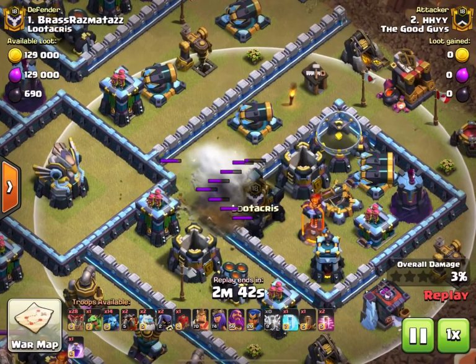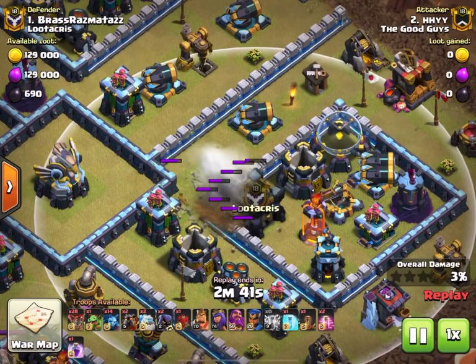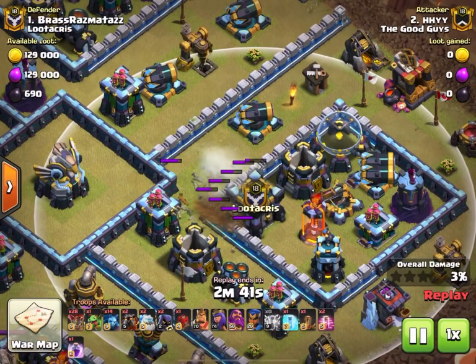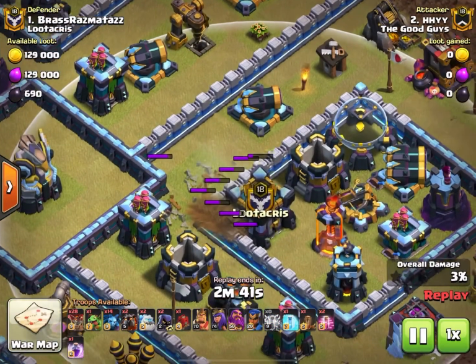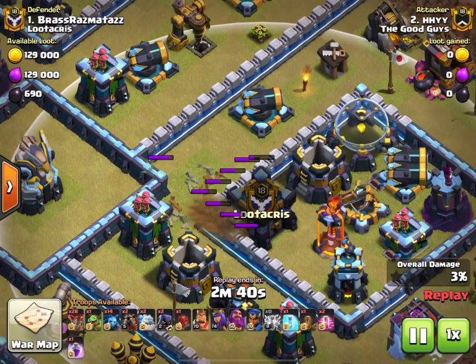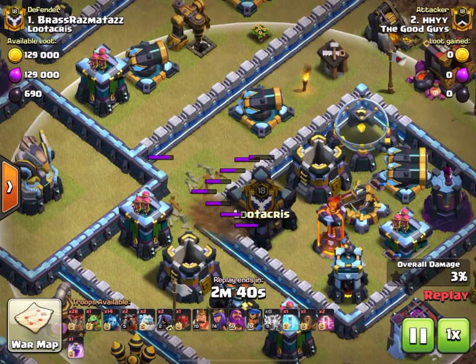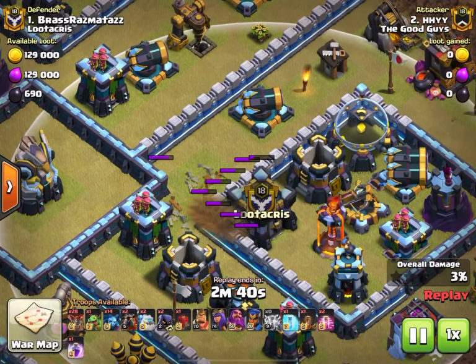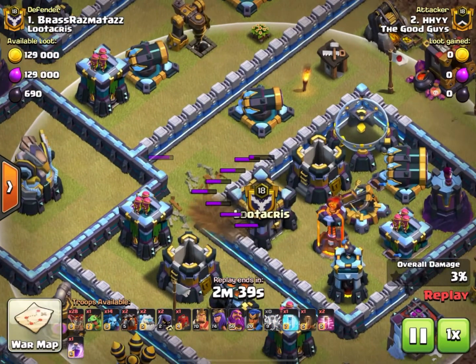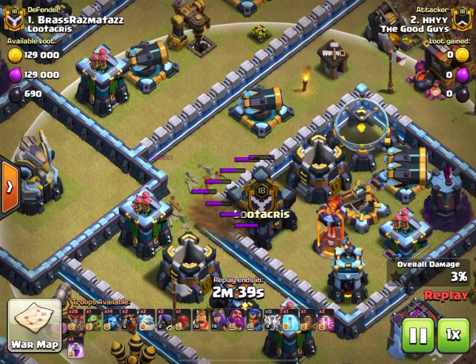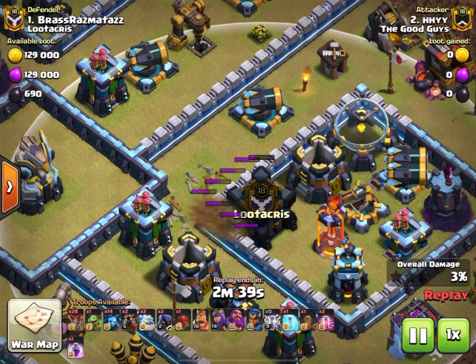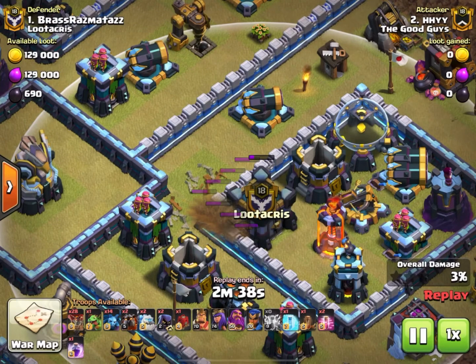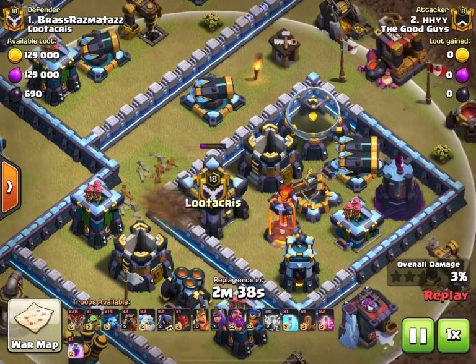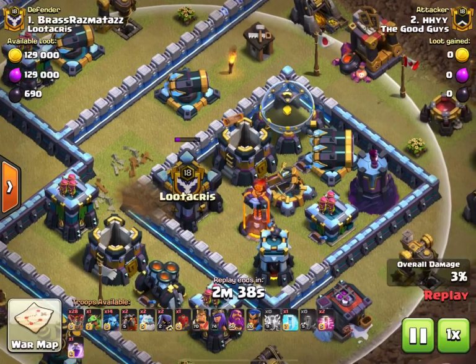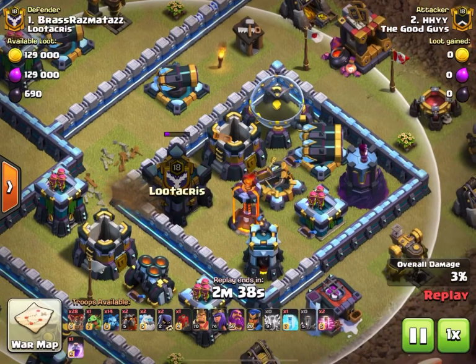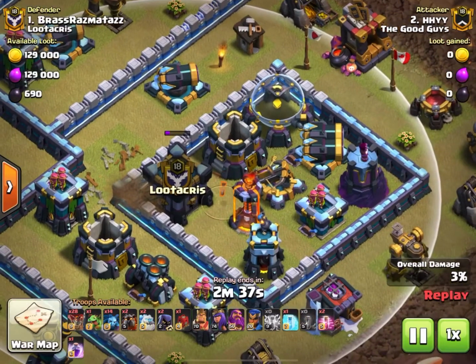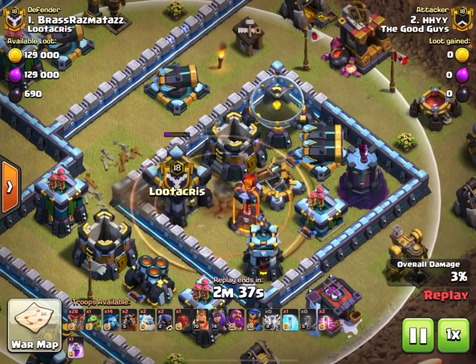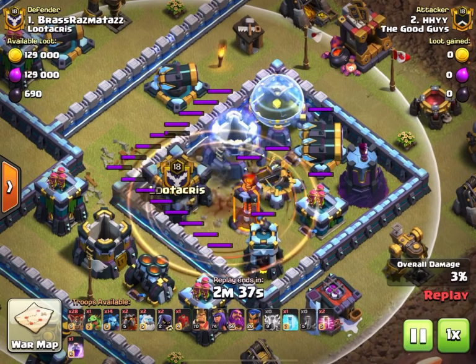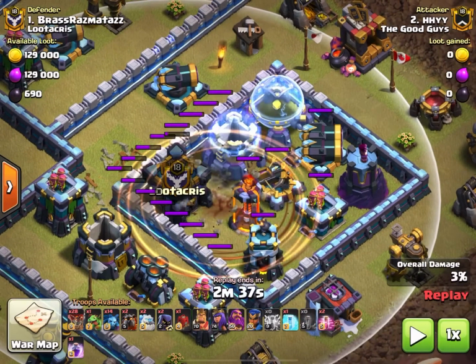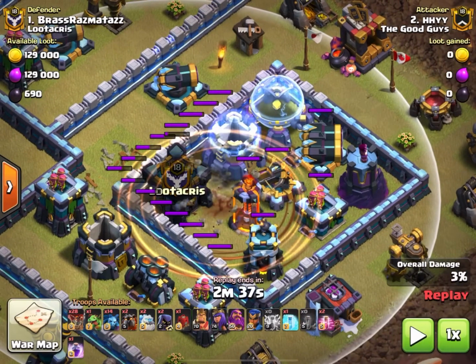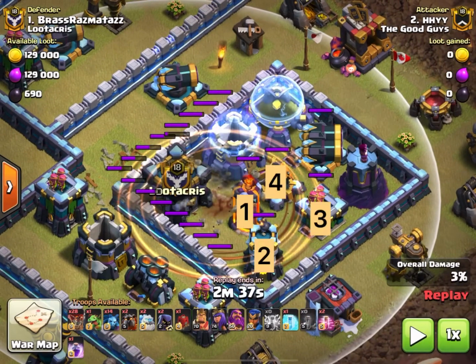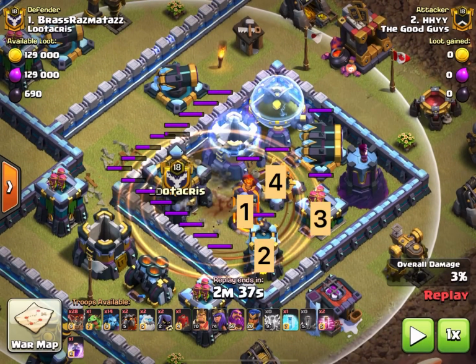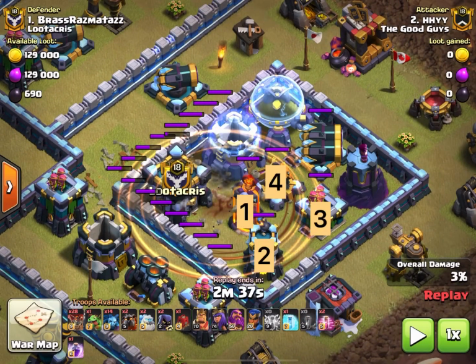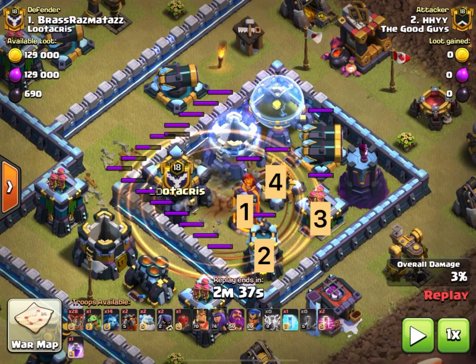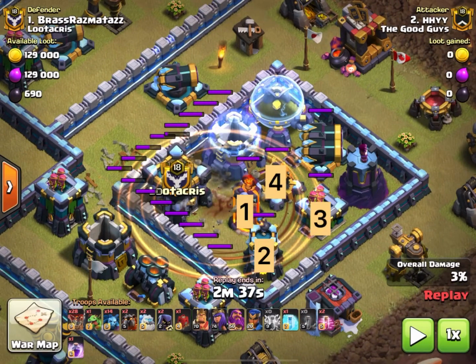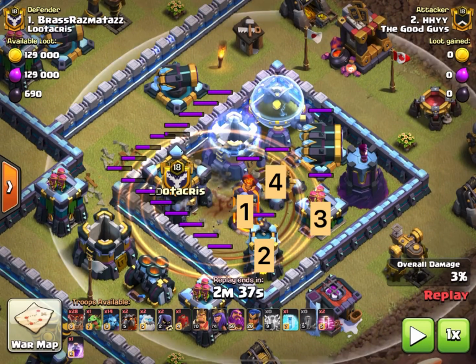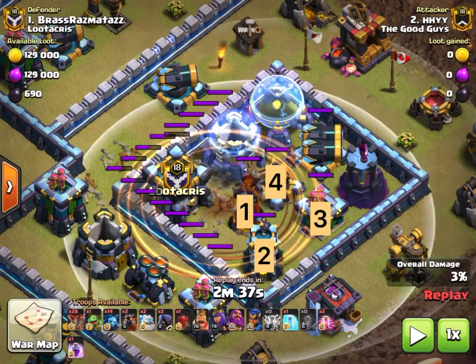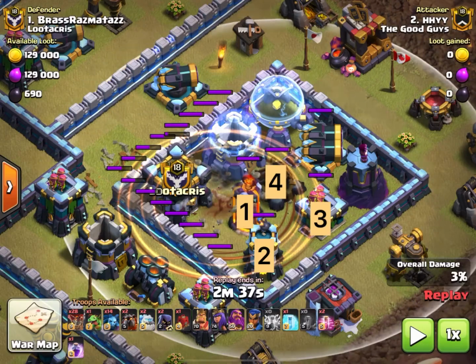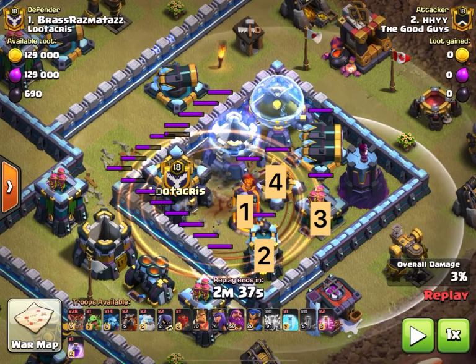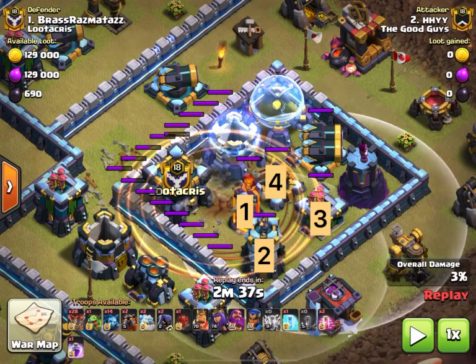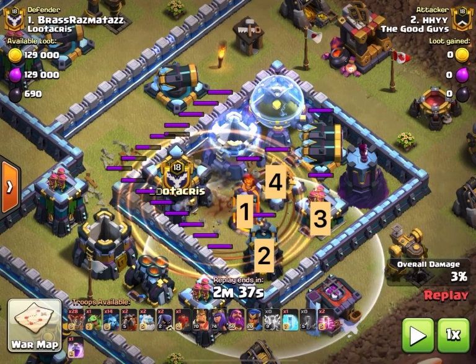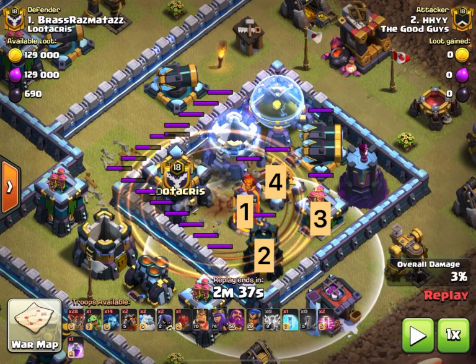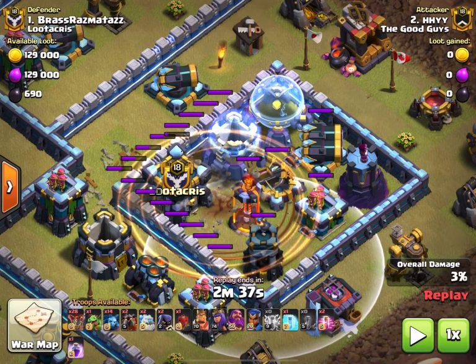Seven lightning spells took out that air defense and the air sweeper. Then the earthquake spell dropped more on the inside so it can also hit other high hit-point buildings as well, softening up and dismantling a portion of the base.